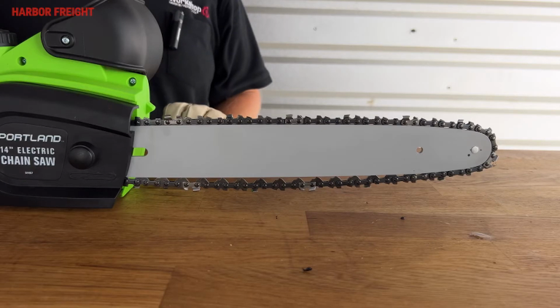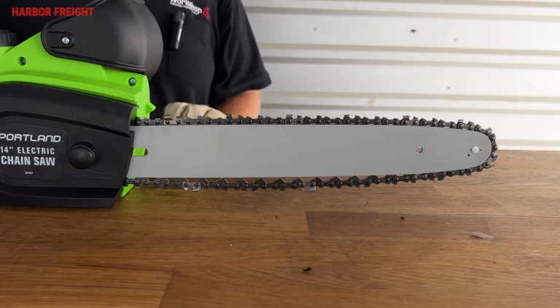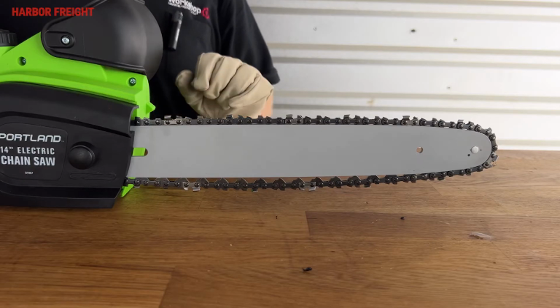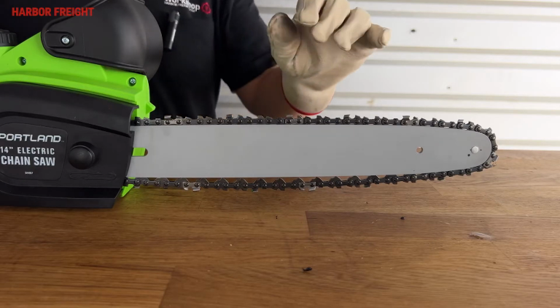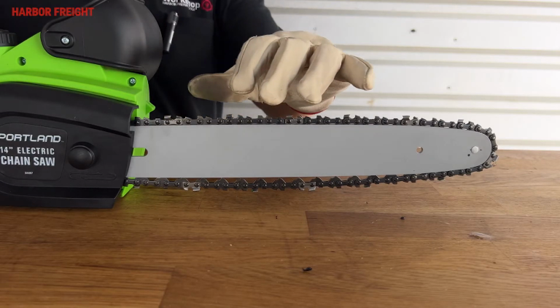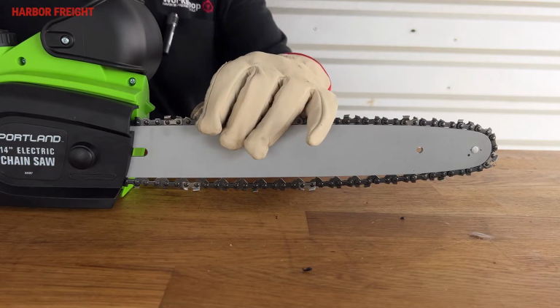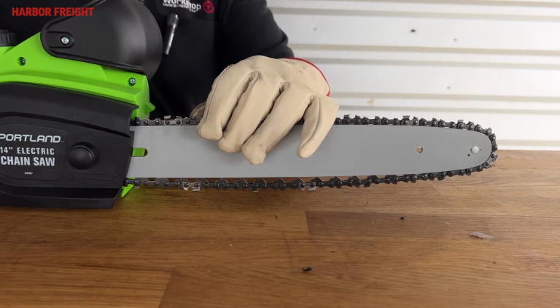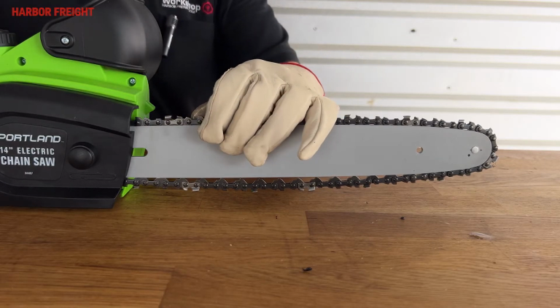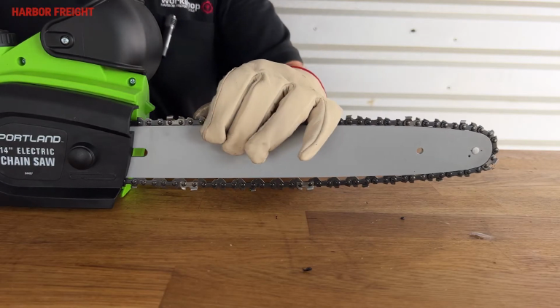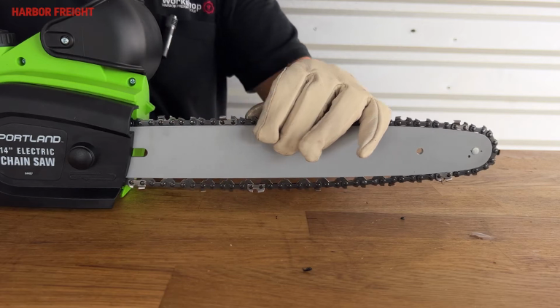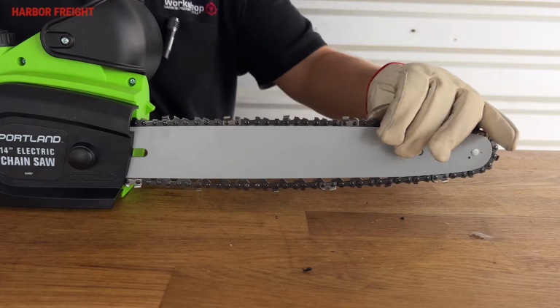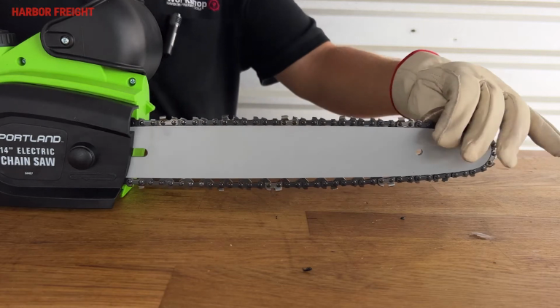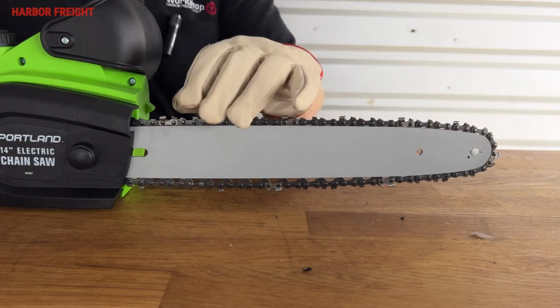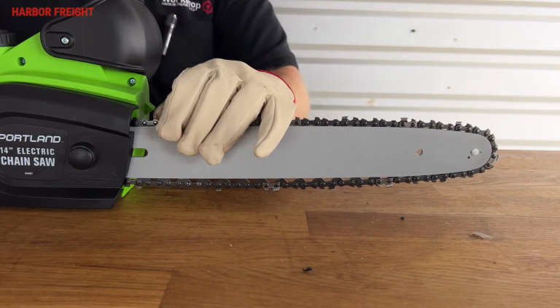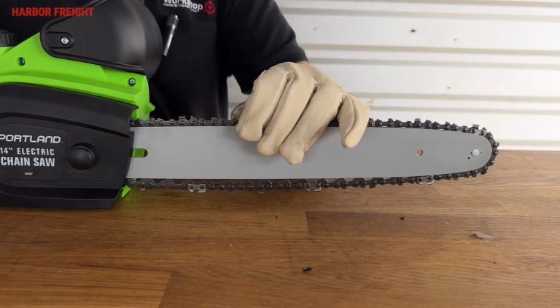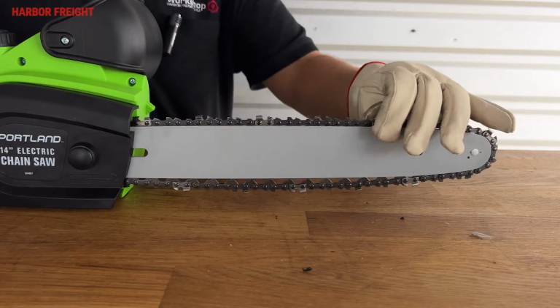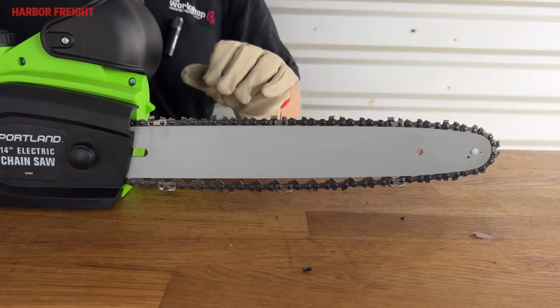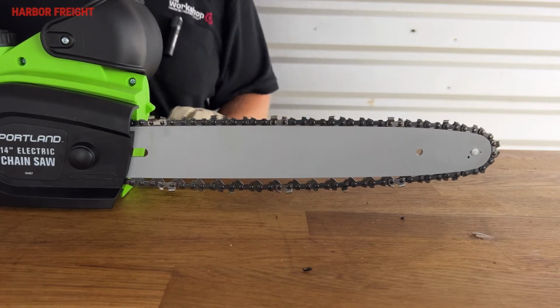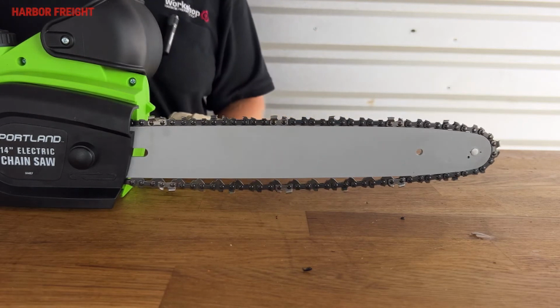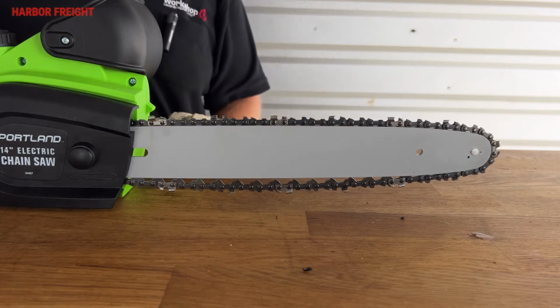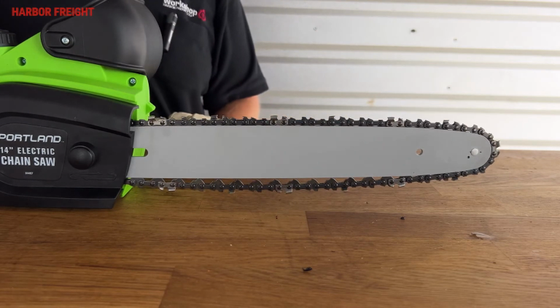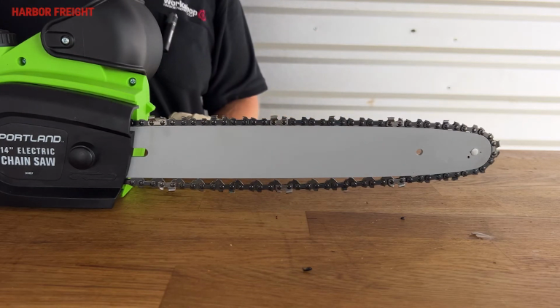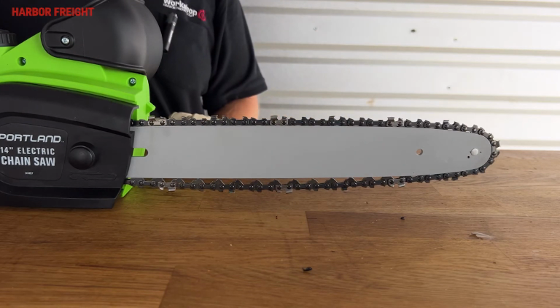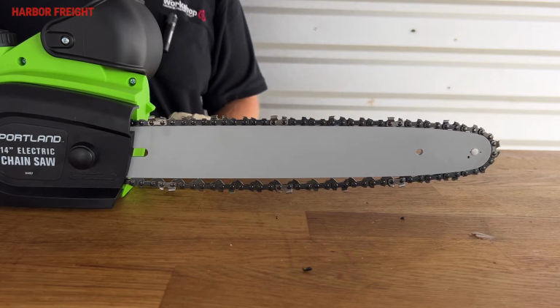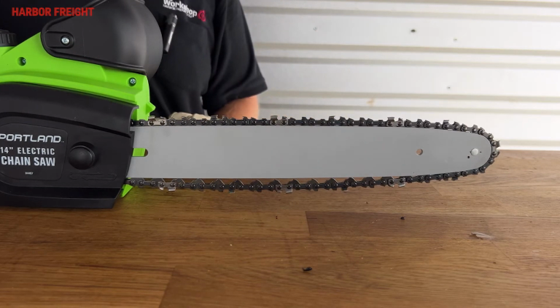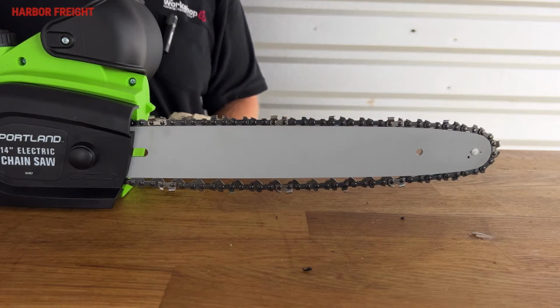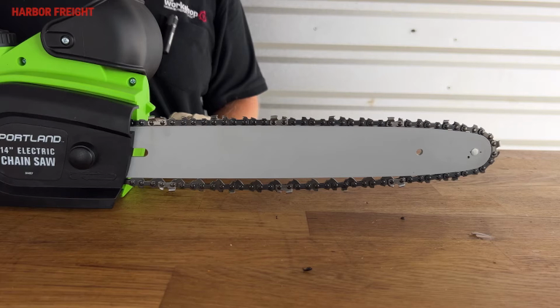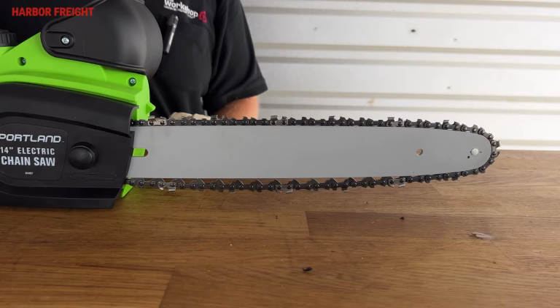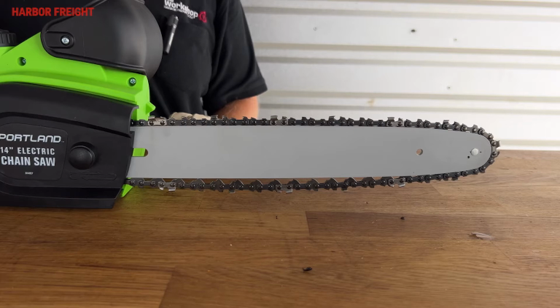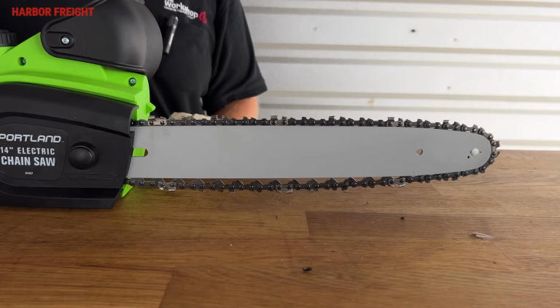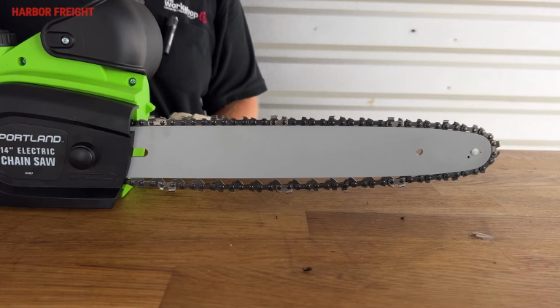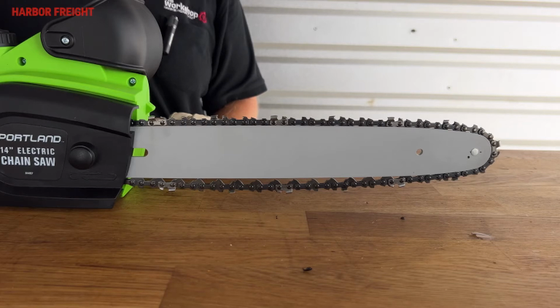Next, with a gloved hand, pull the chain forward on the bar. The chain should move freely and smoothly. If you have any difficulty moving the chain by hand, the tension is too high and should also be adjusted.